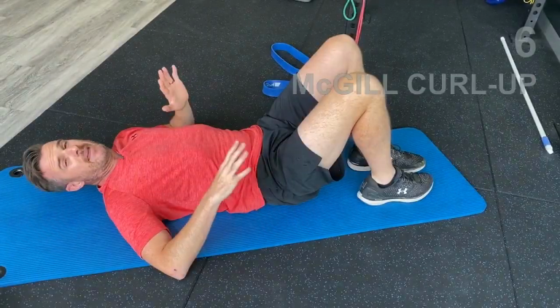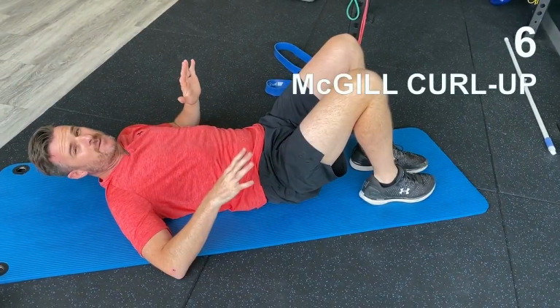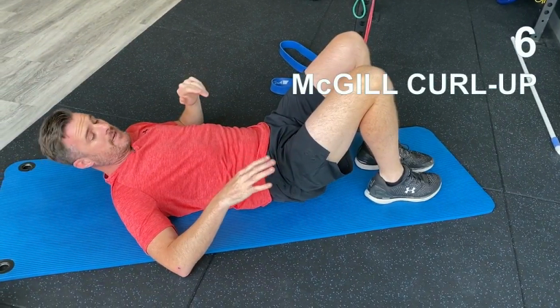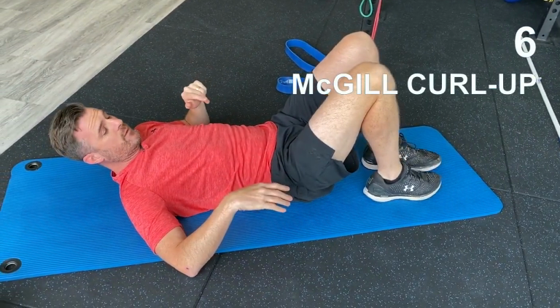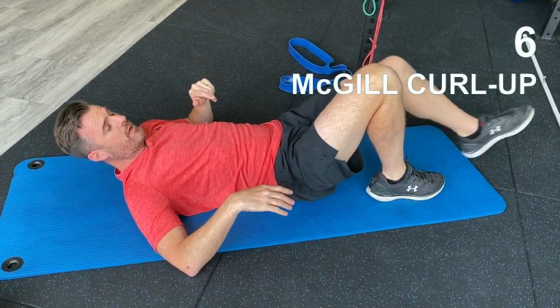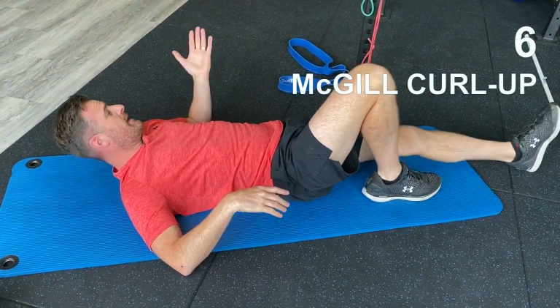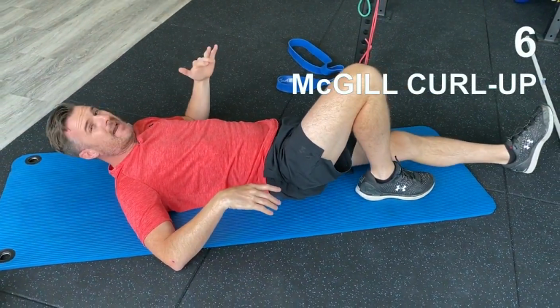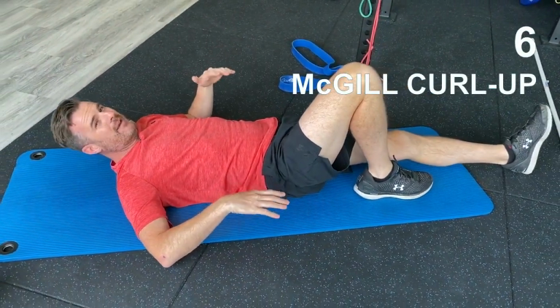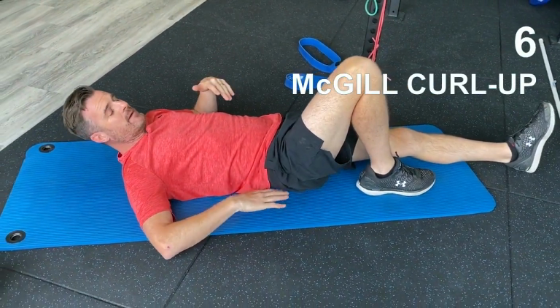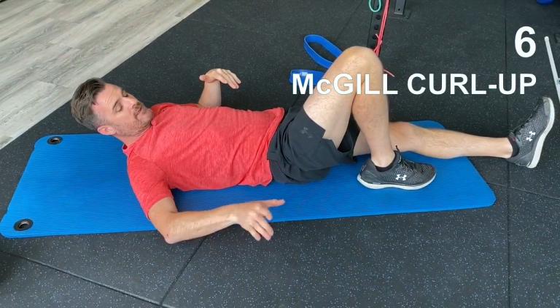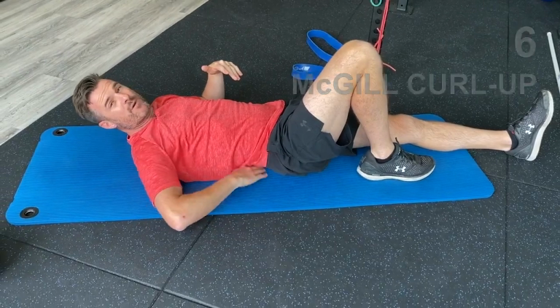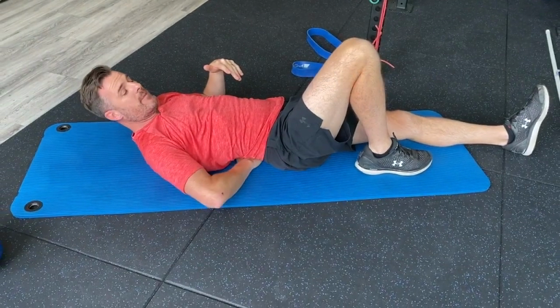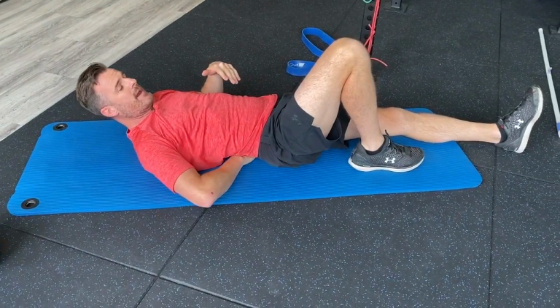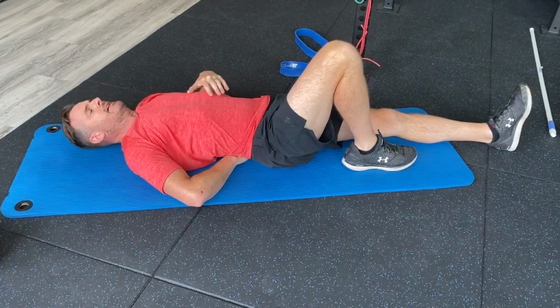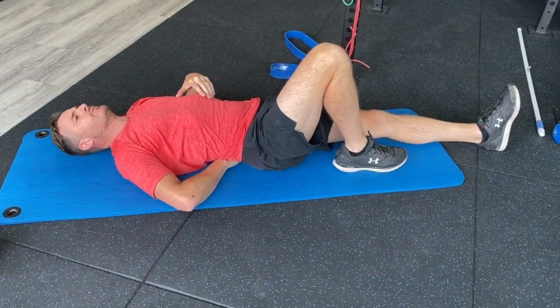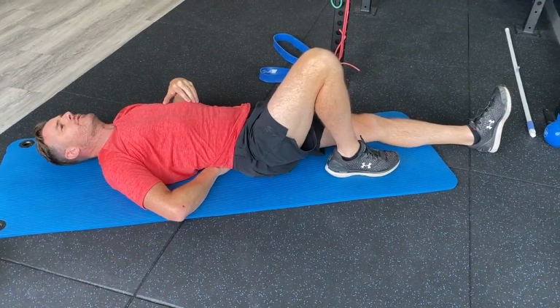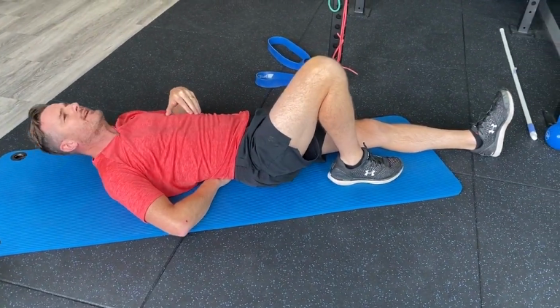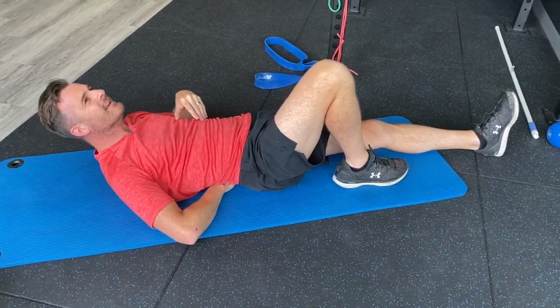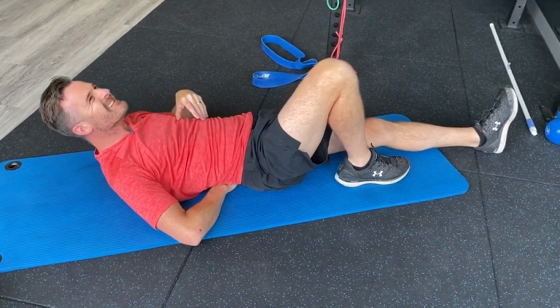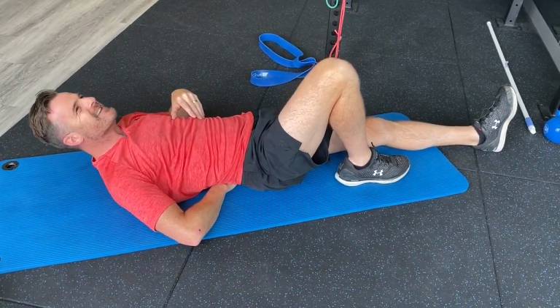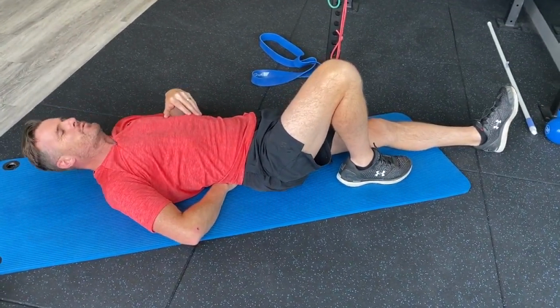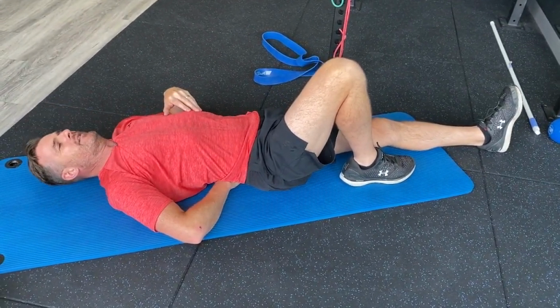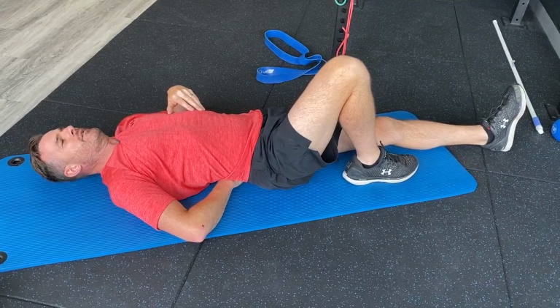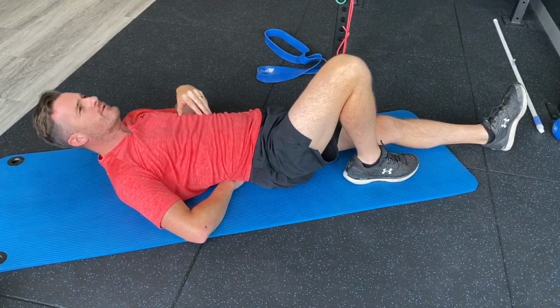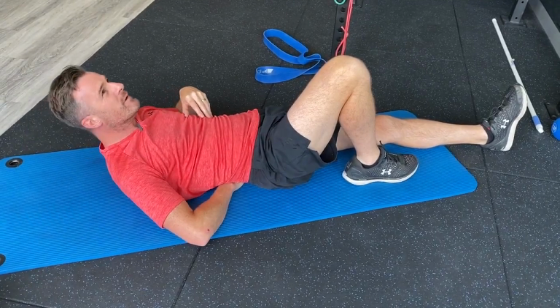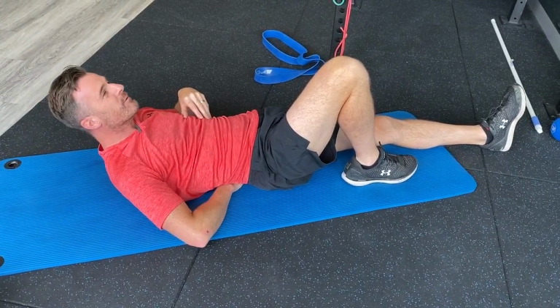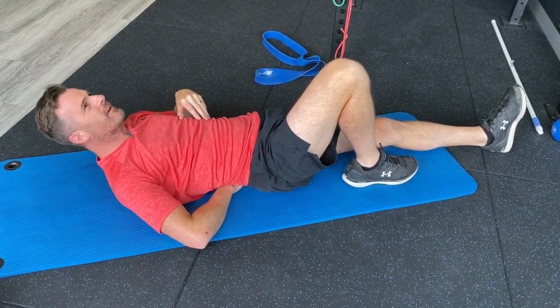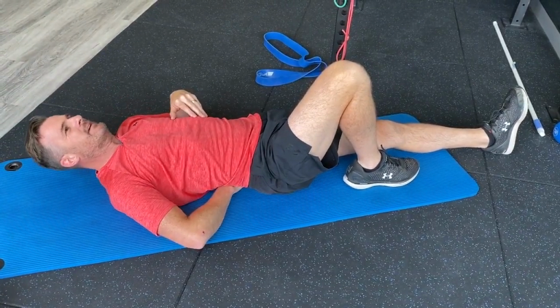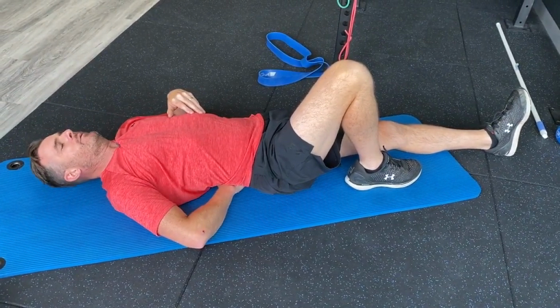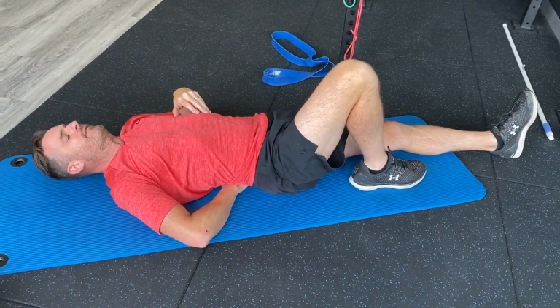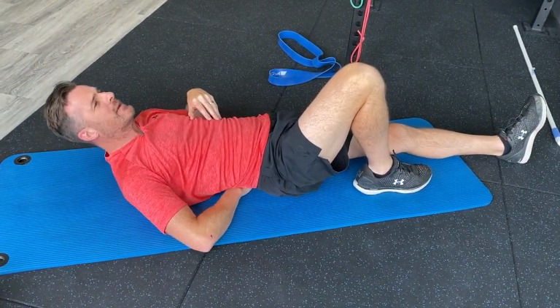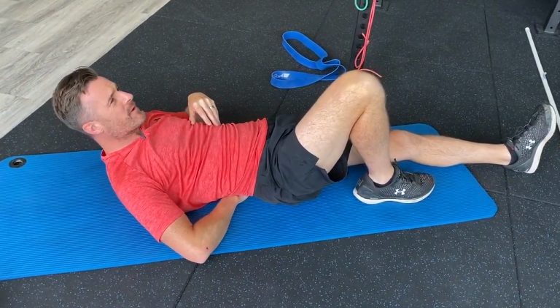The last one this week is a McGill curl up. I can't get my left arm under my back, so it's my right arm under my back, just working on trying to get that initial part of abdominal work without flexing my lumbar spine.